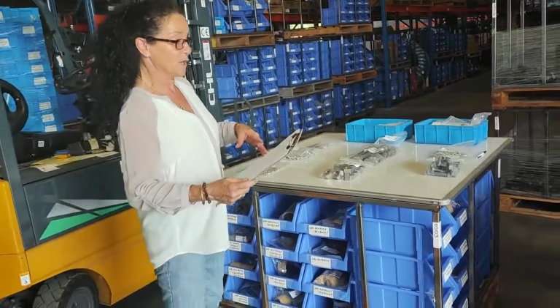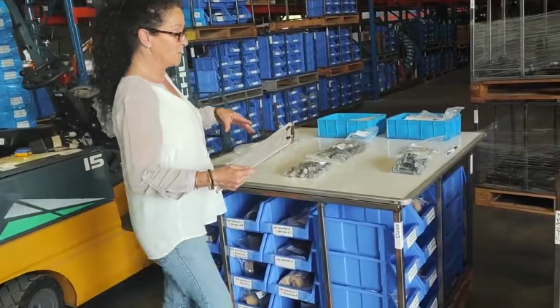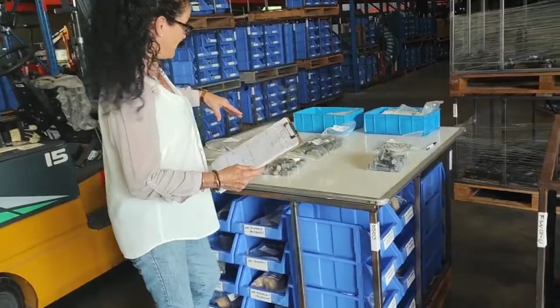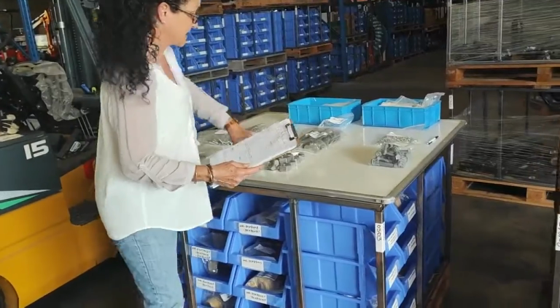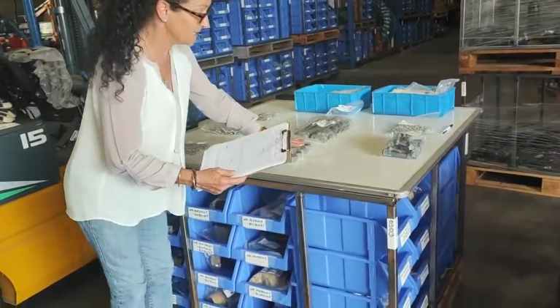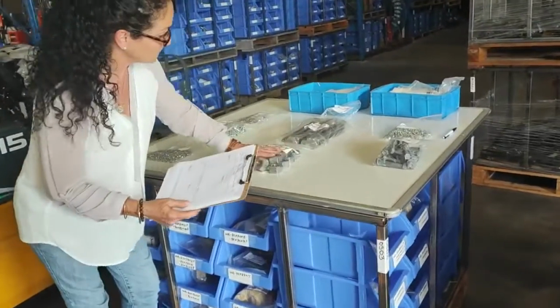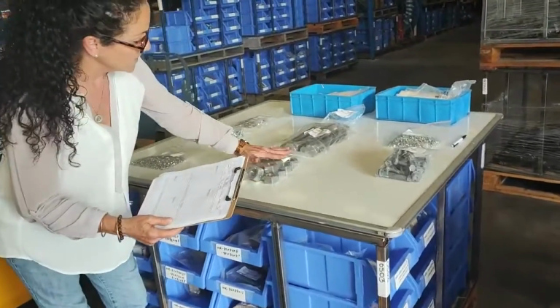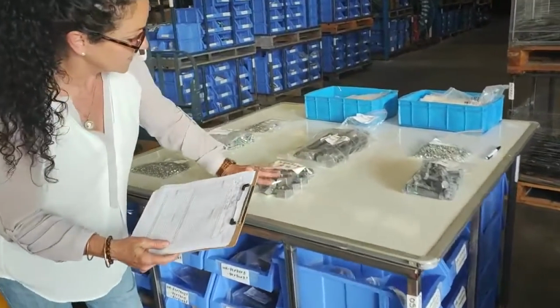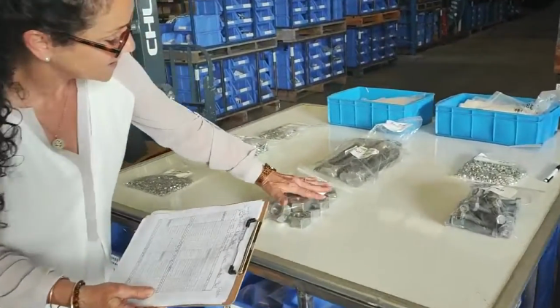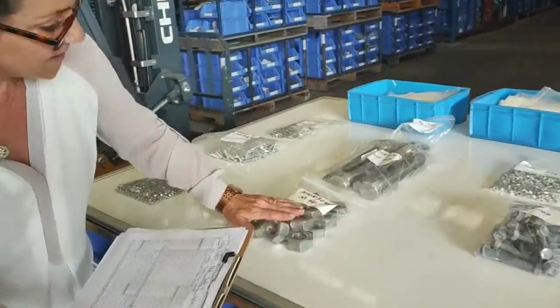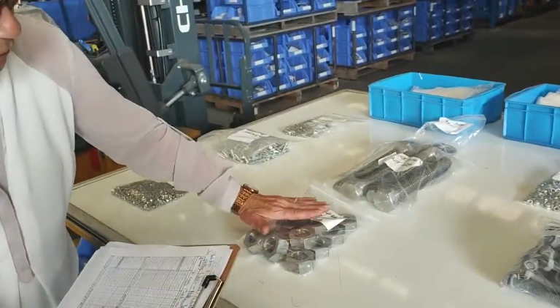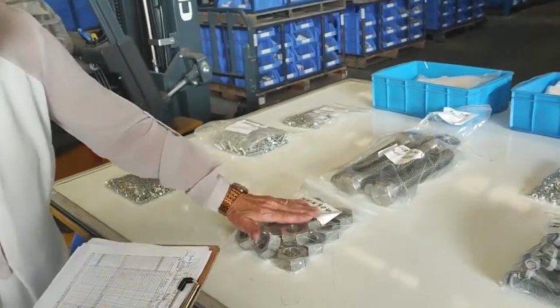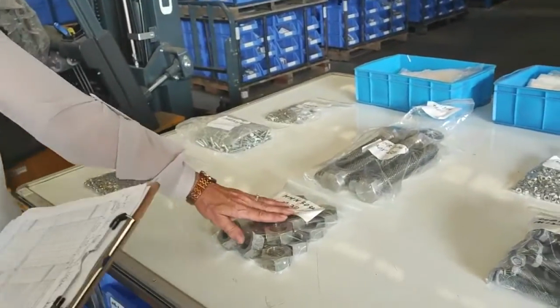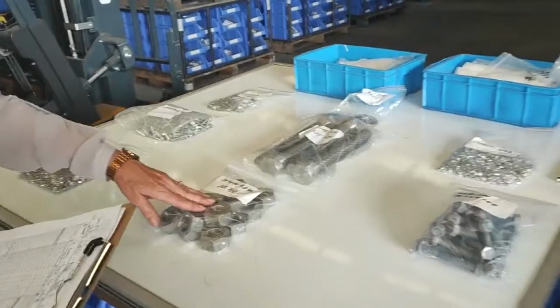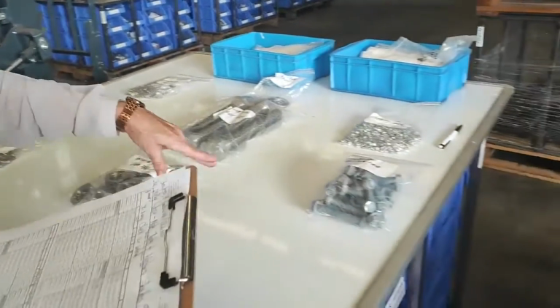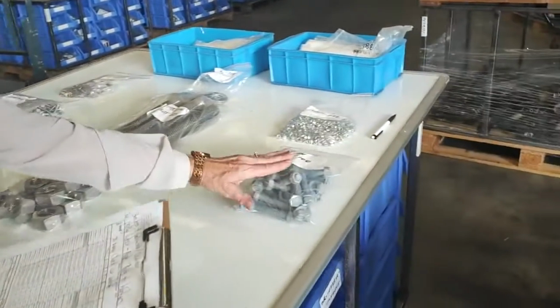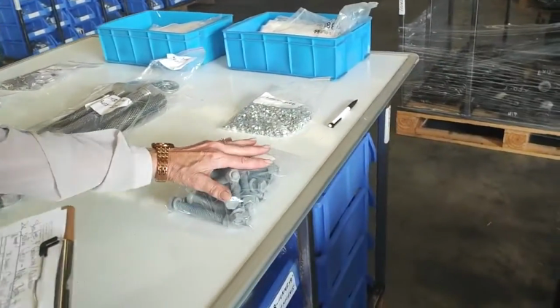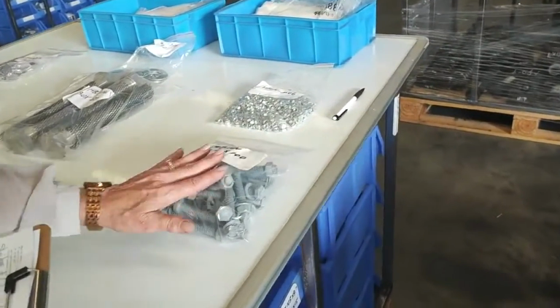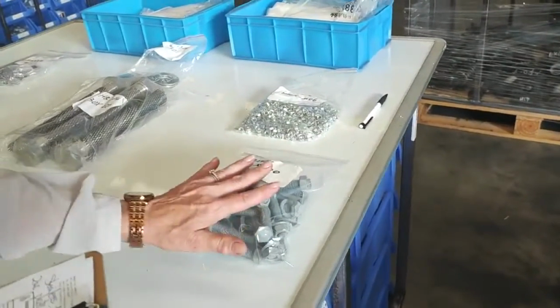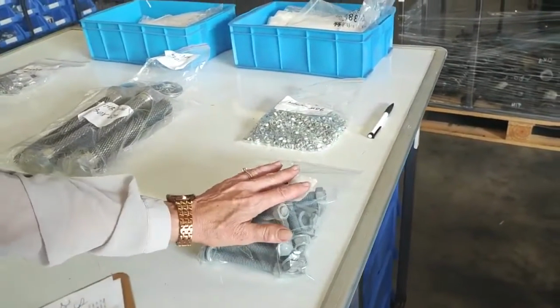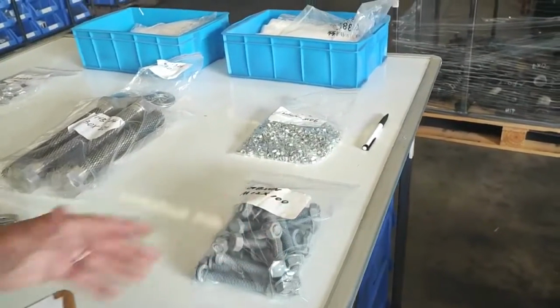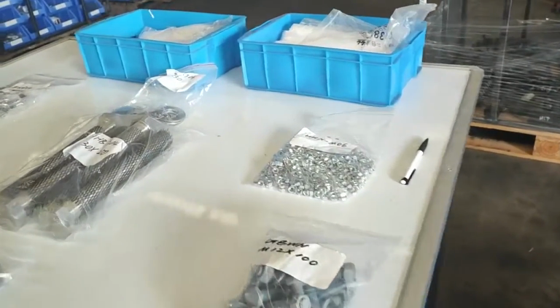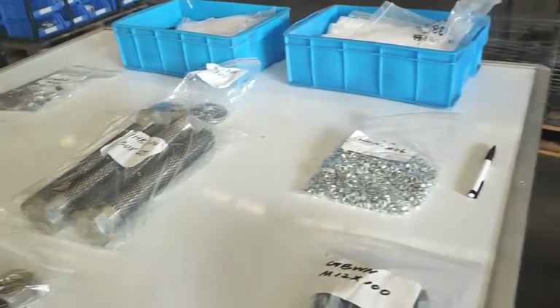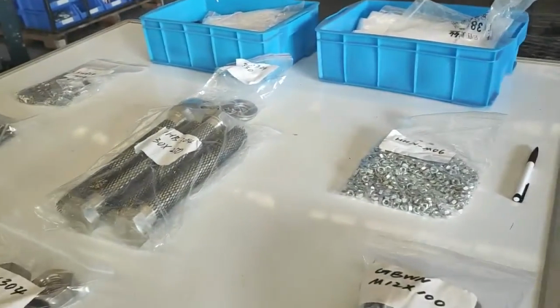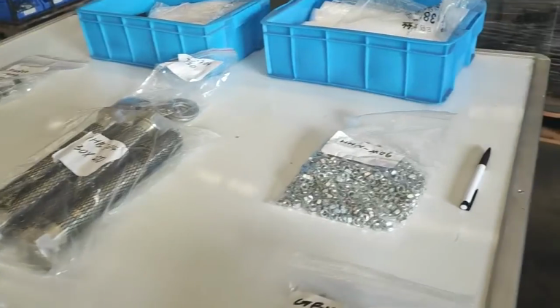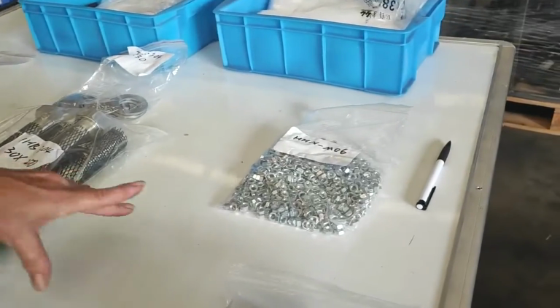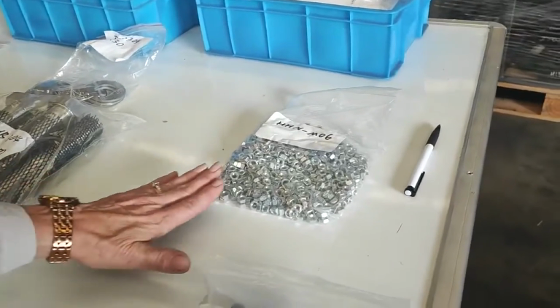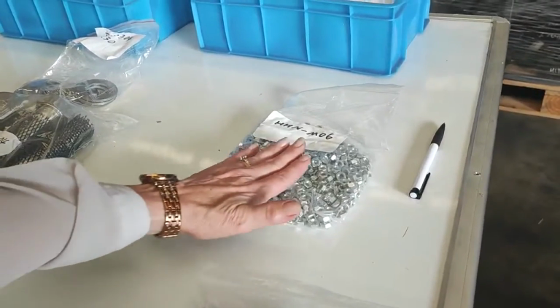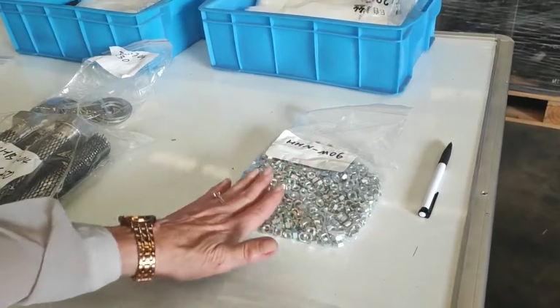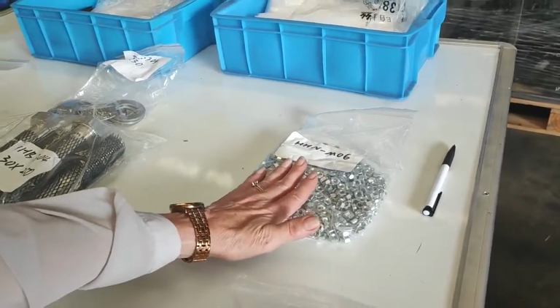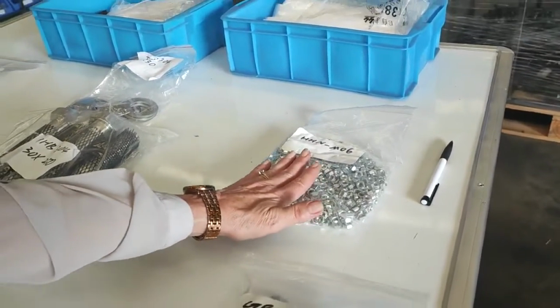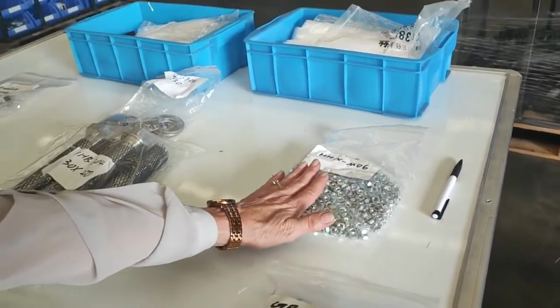First of all we've got our stainless steel, which would be good for outside. Then we've got the galvanized, which would also be really good for outside. Then we have a zinc plating which would be really good for indoor.